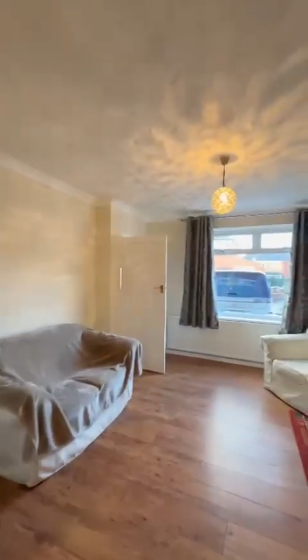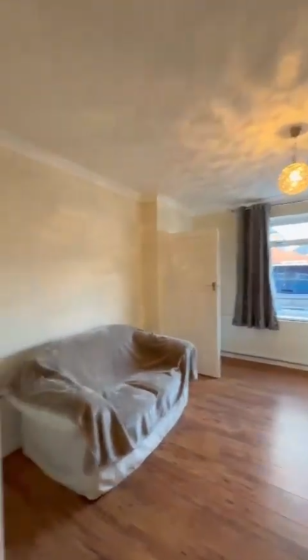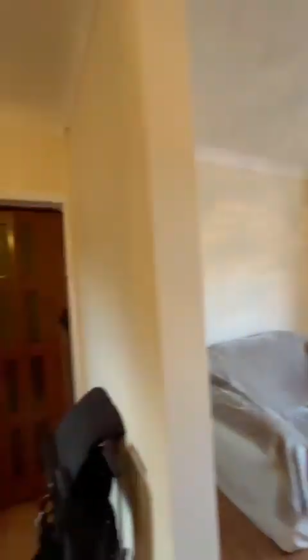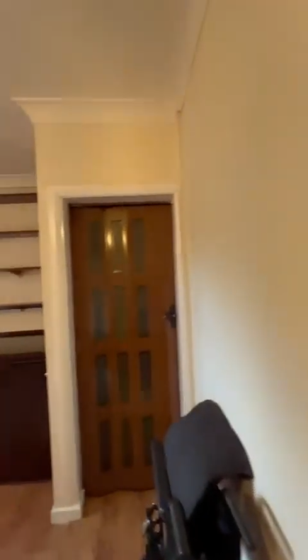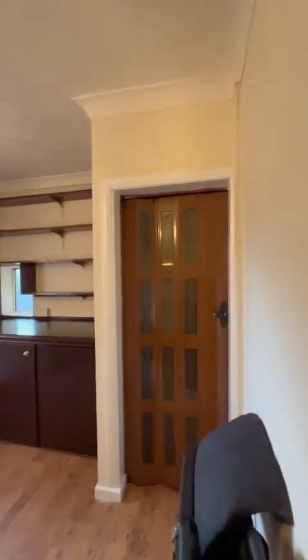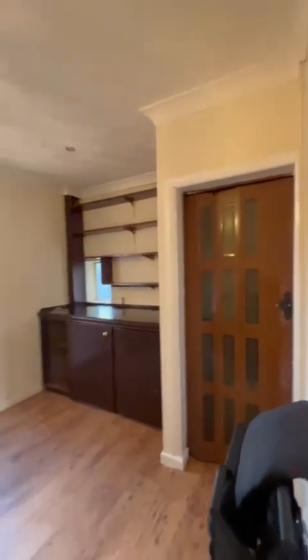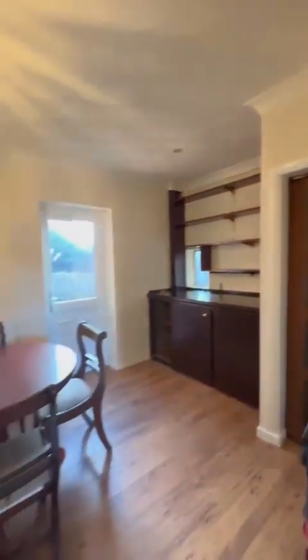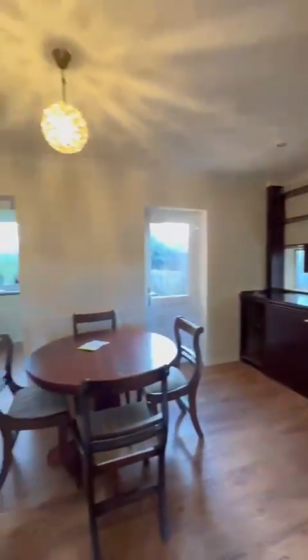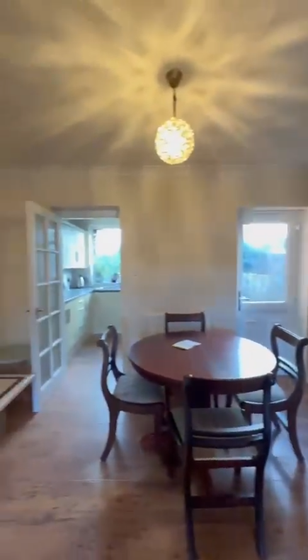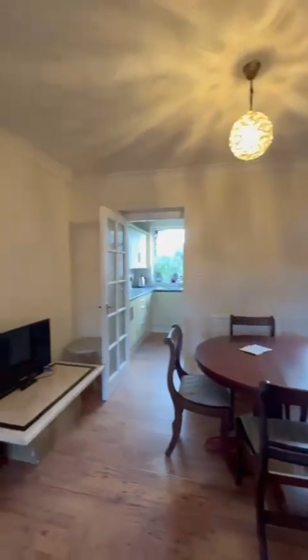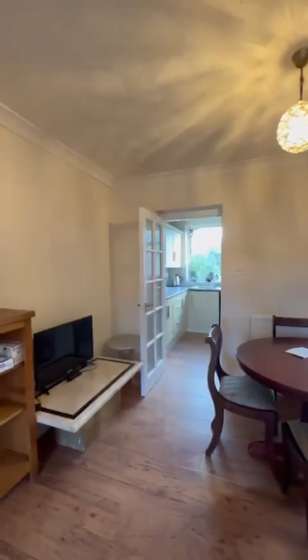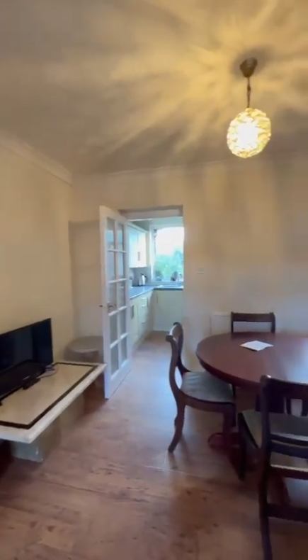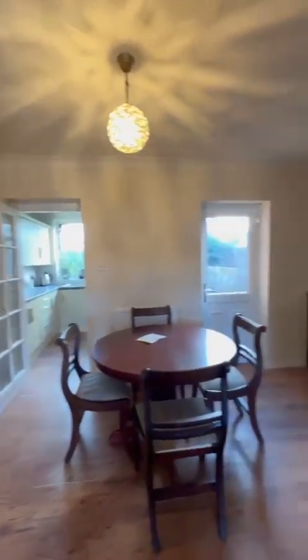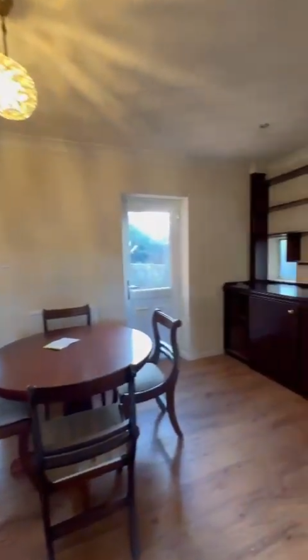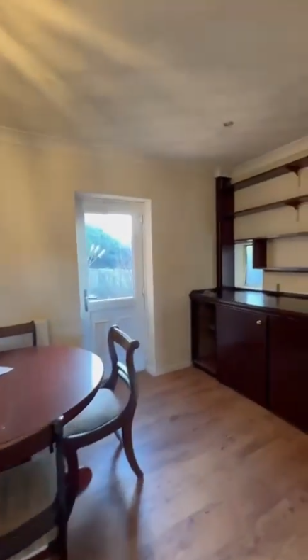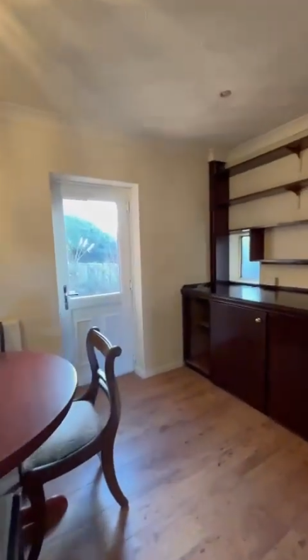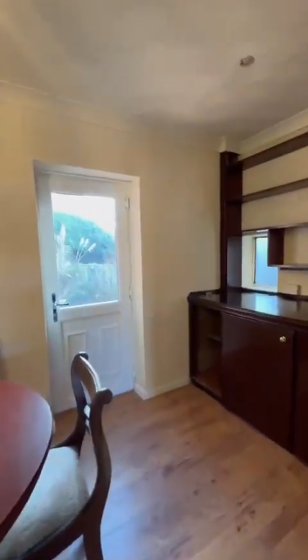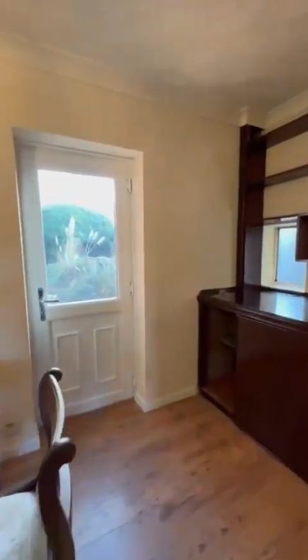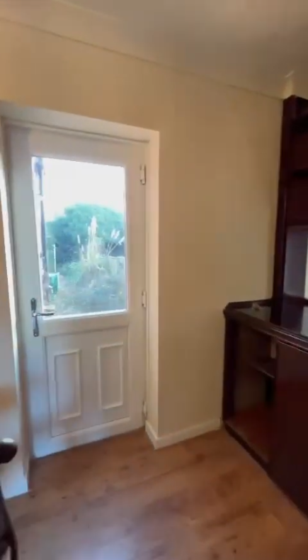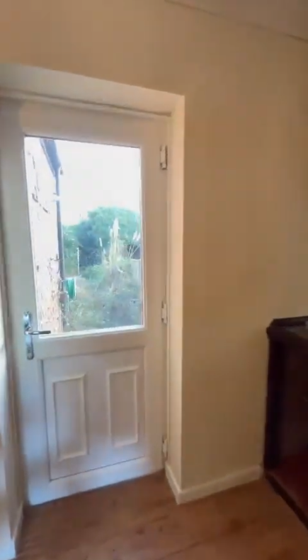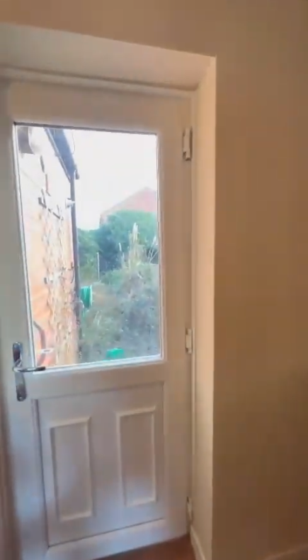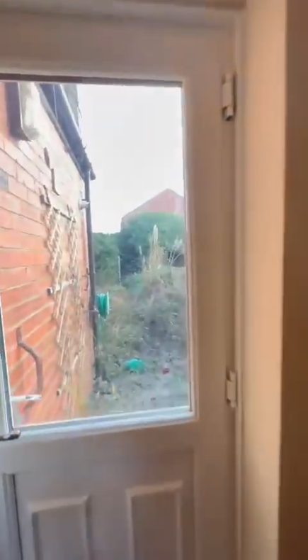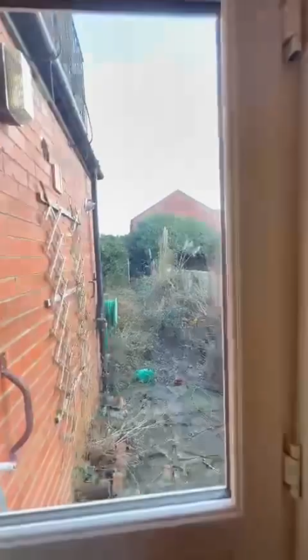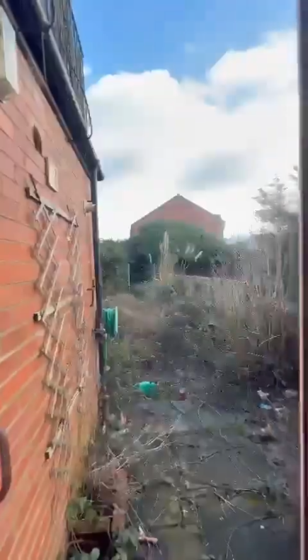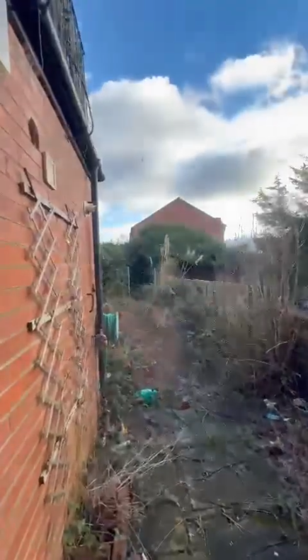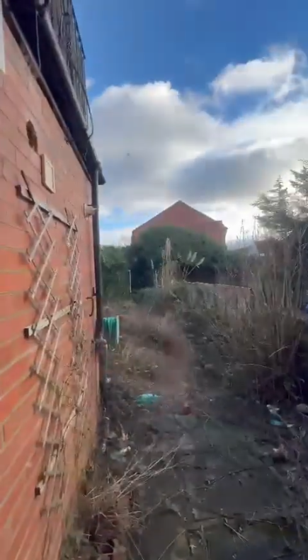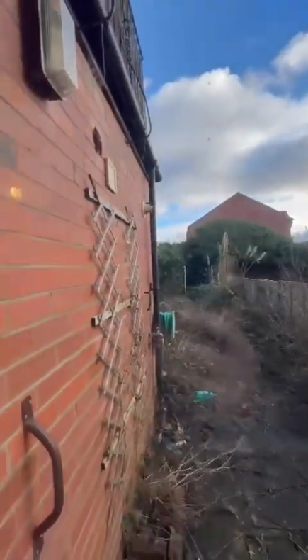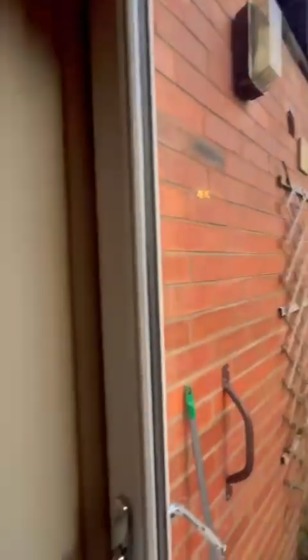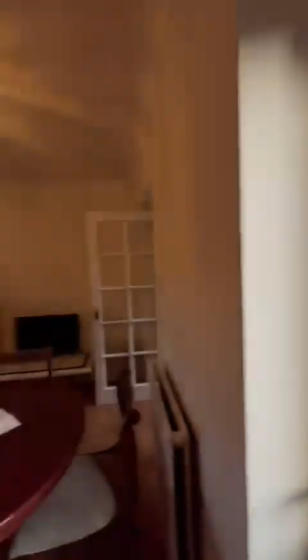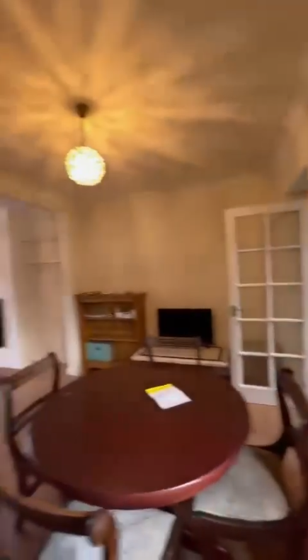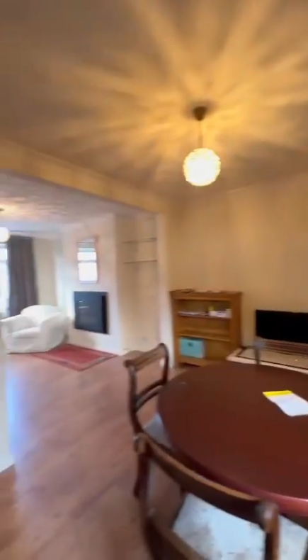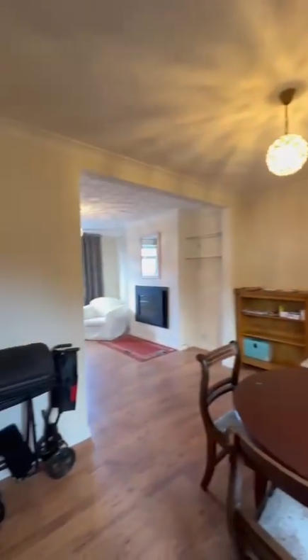So here on the ground floor you've got storage just beneath the stairs and access out into the rear garden, which you can see does need some maintenance.